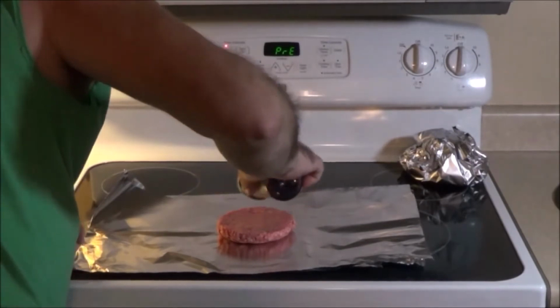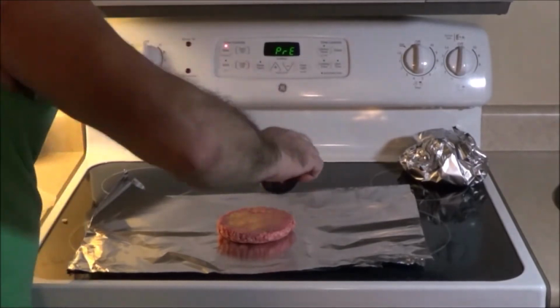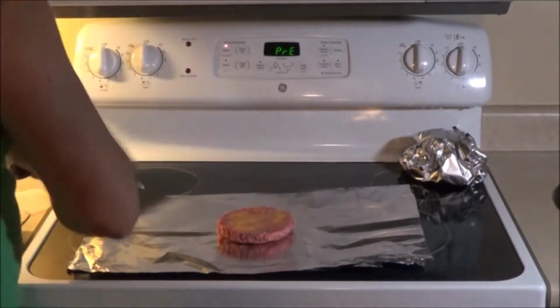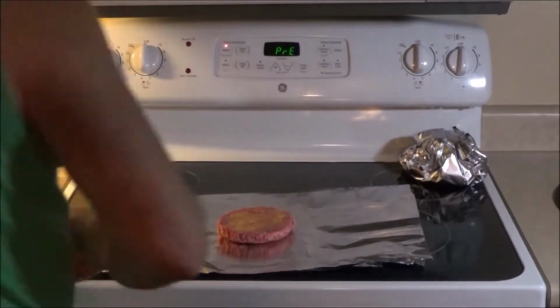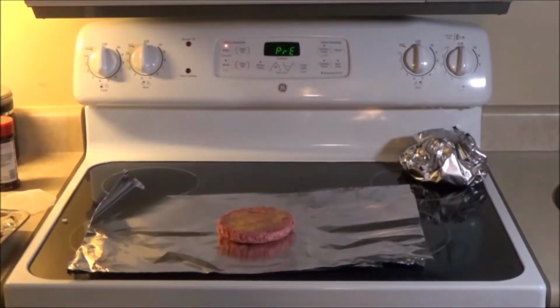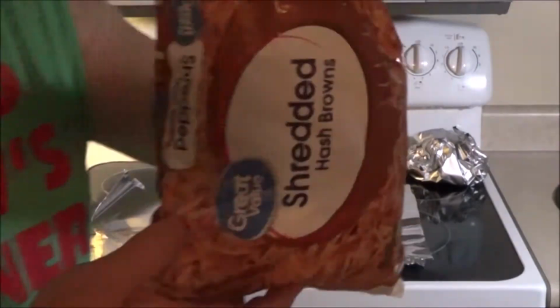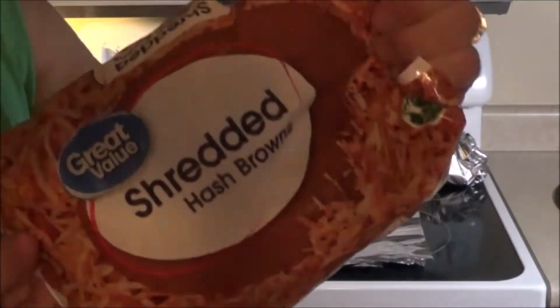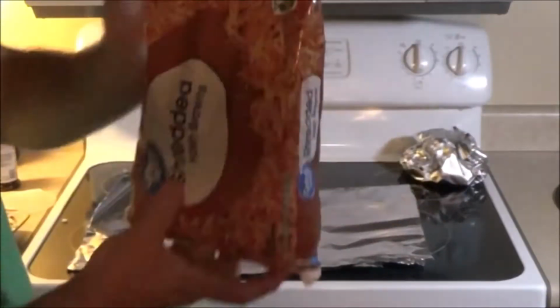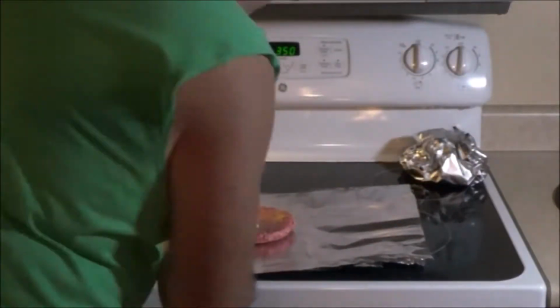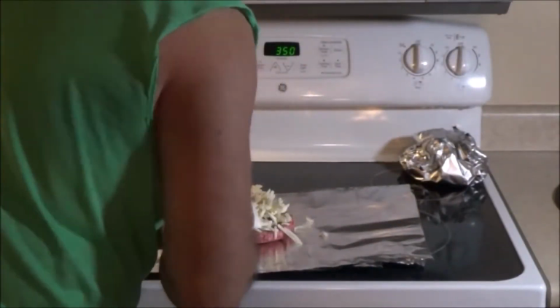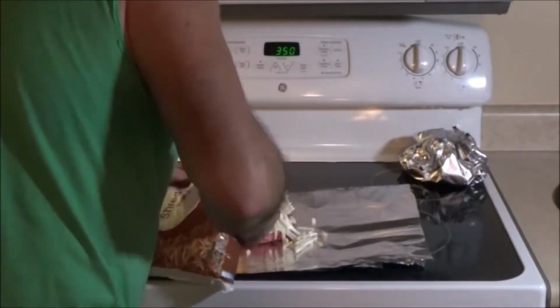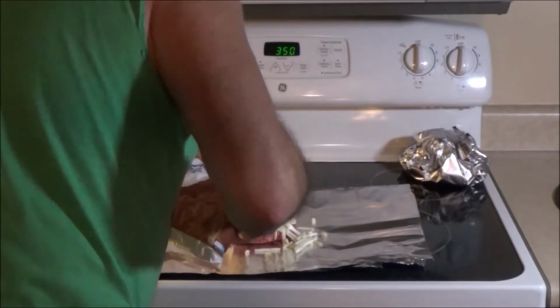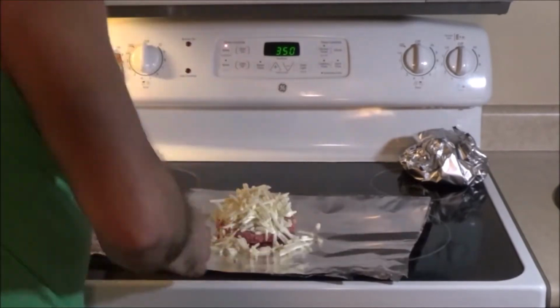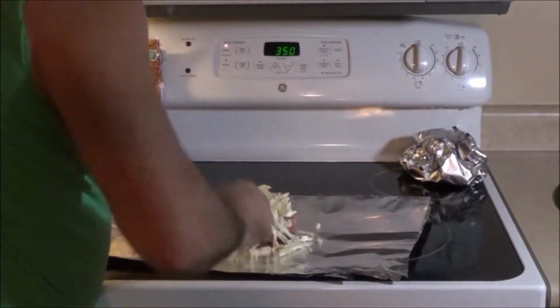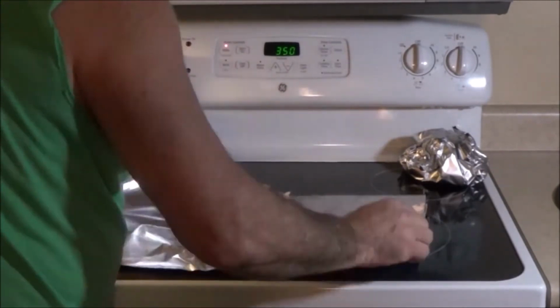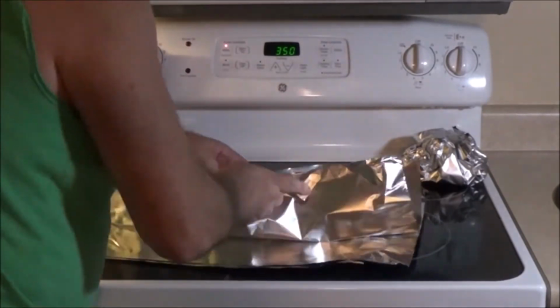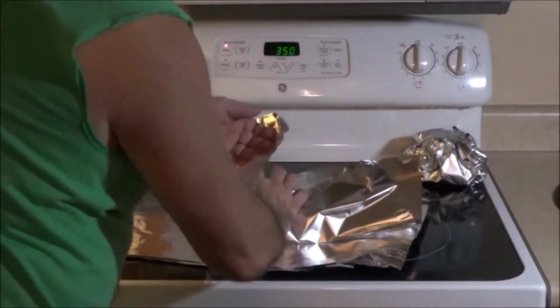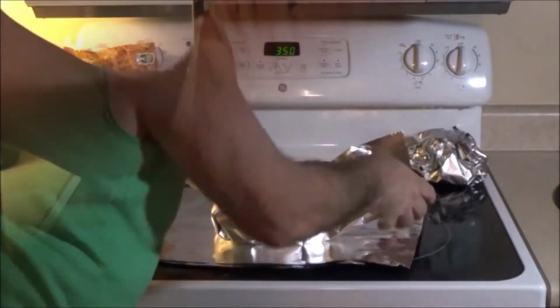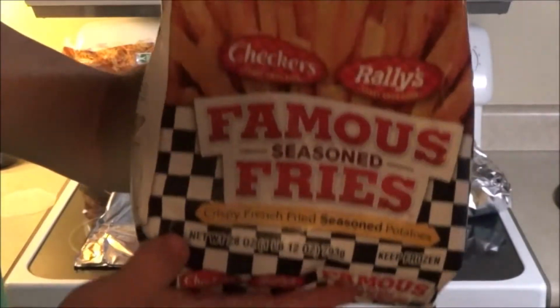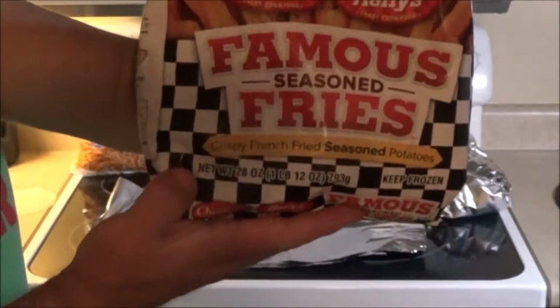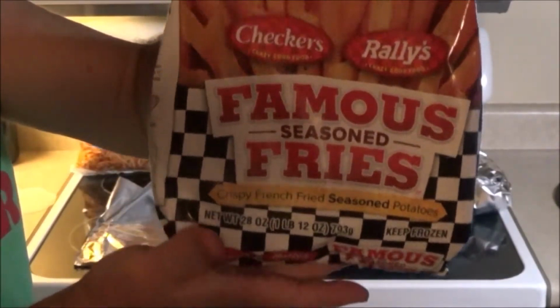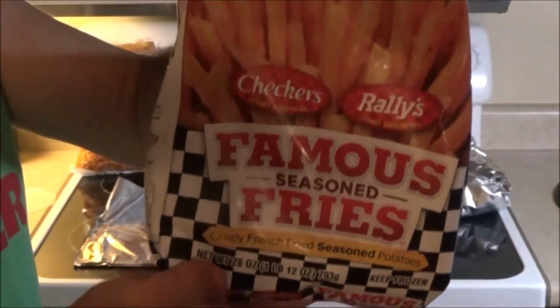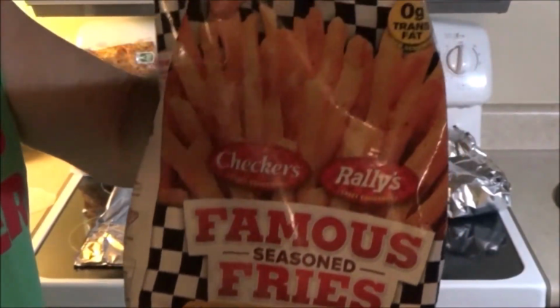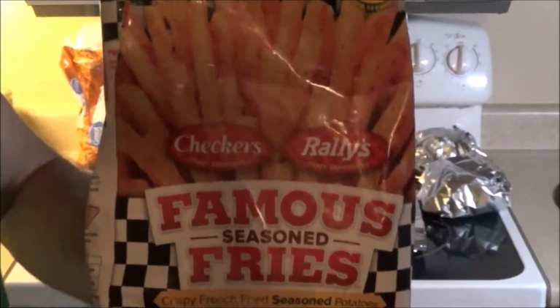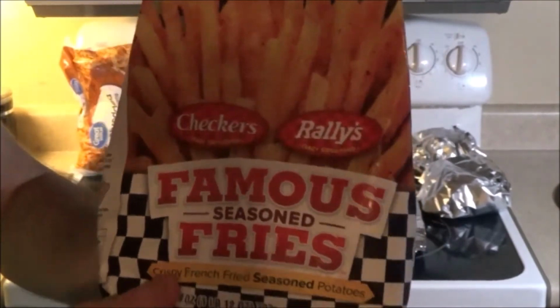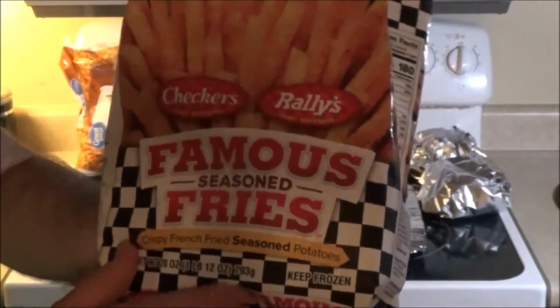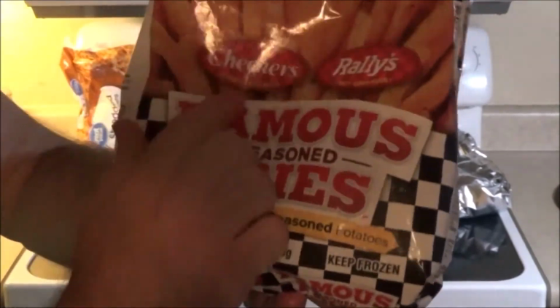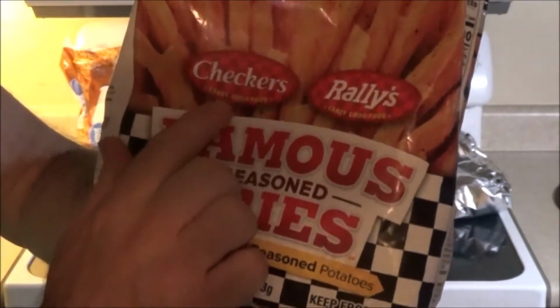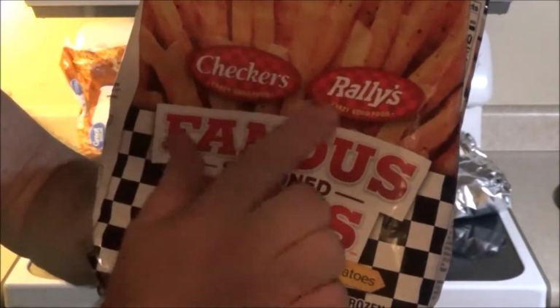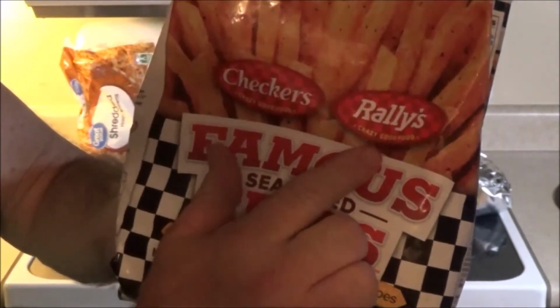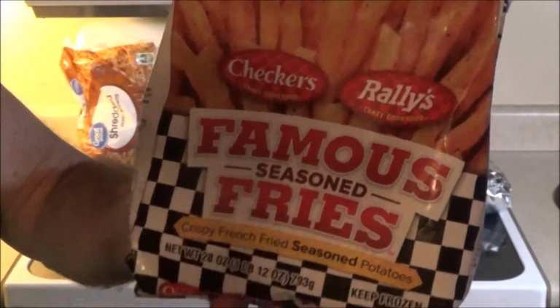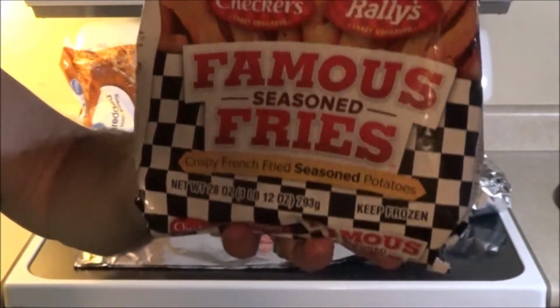I have a variety here — so again, season and add taters. Here's regular hash browns. Next, I have some famous seasoned fries from Checkers and Rally's.